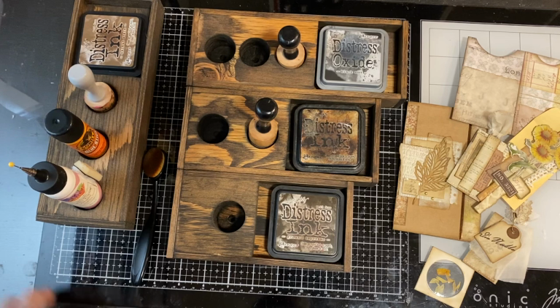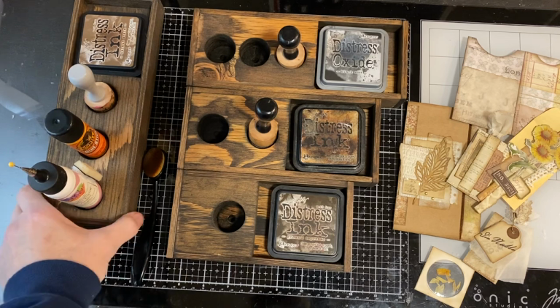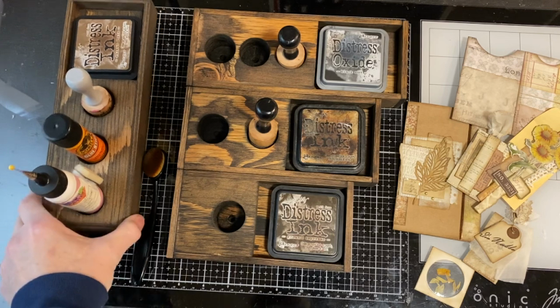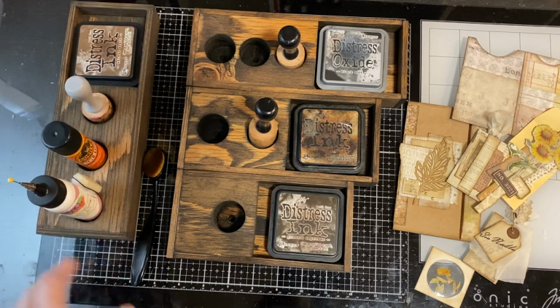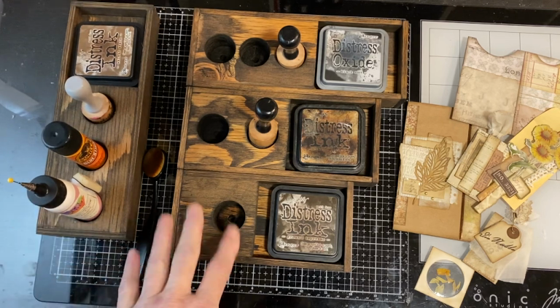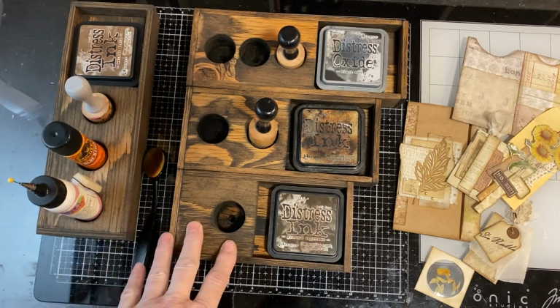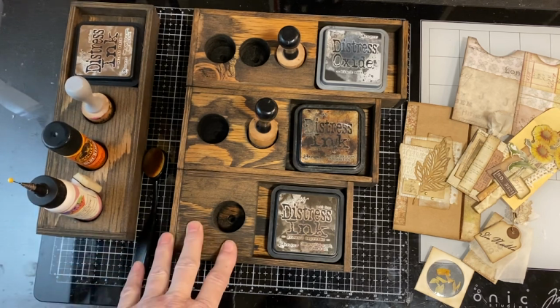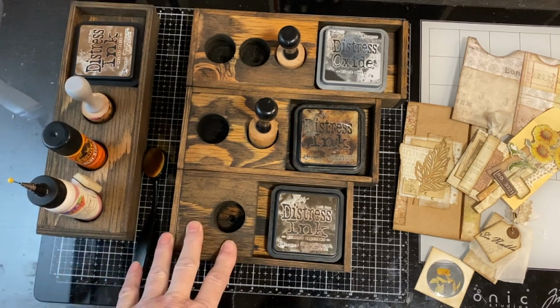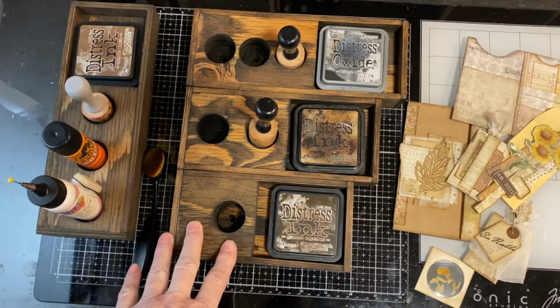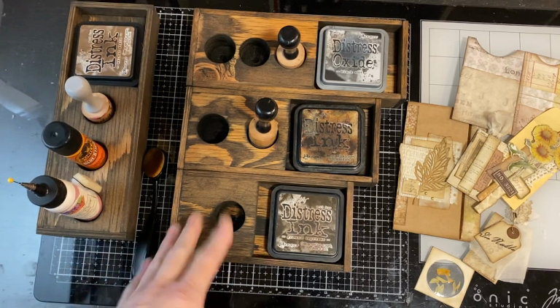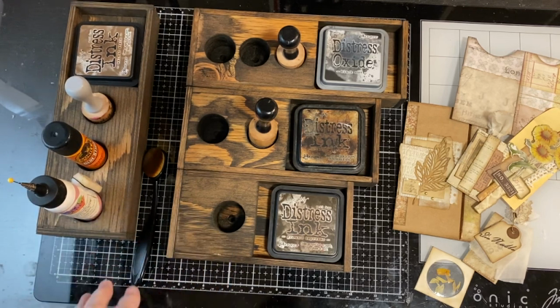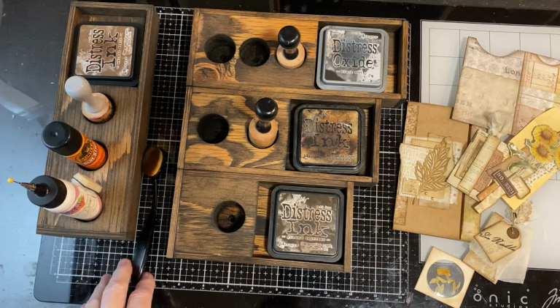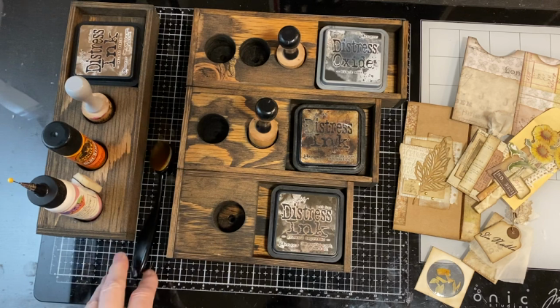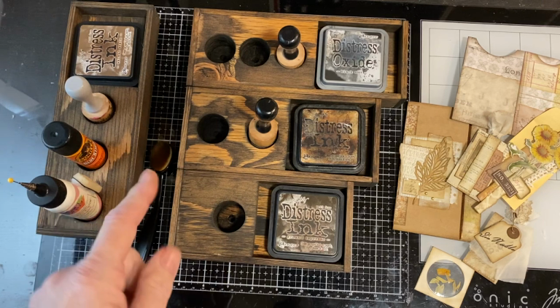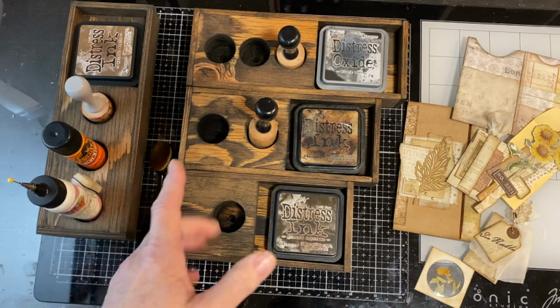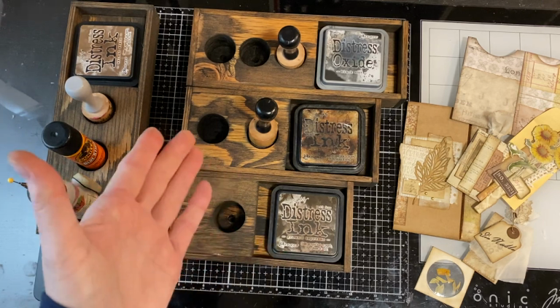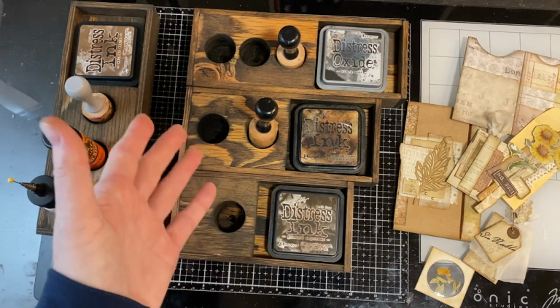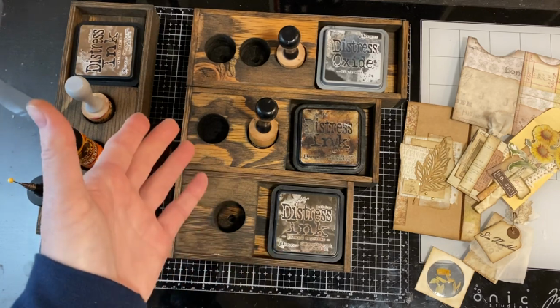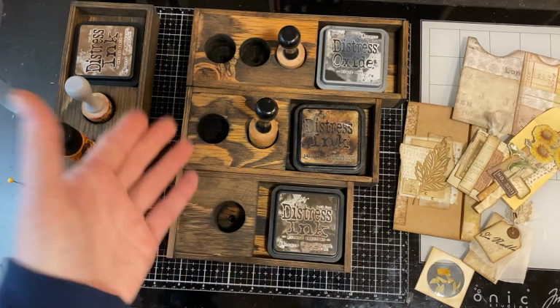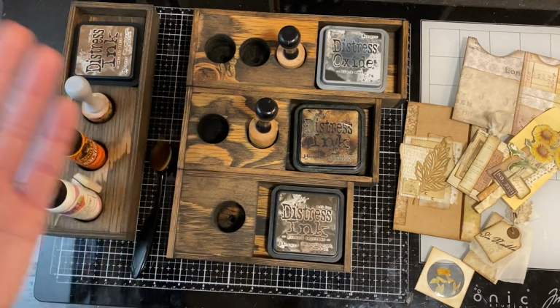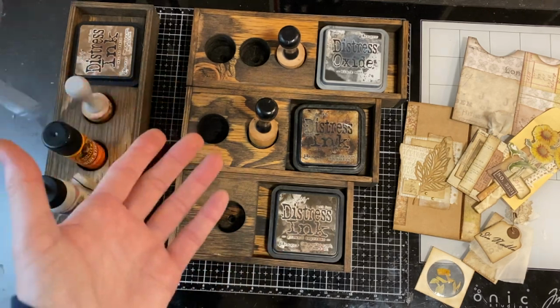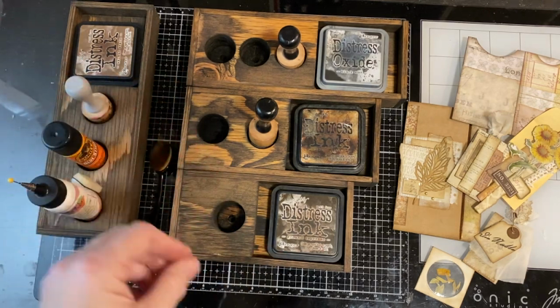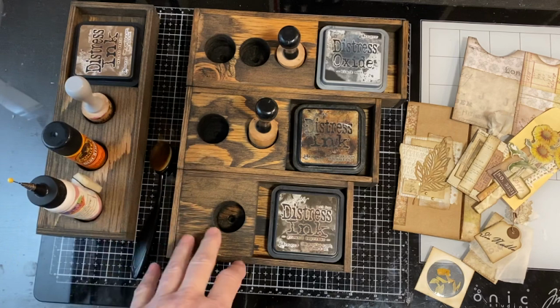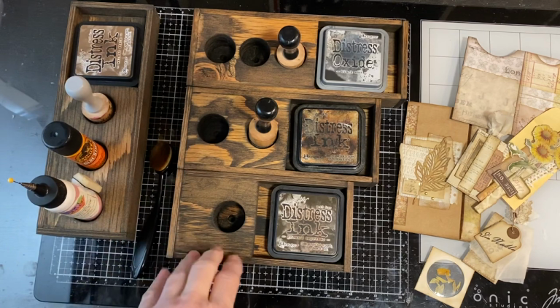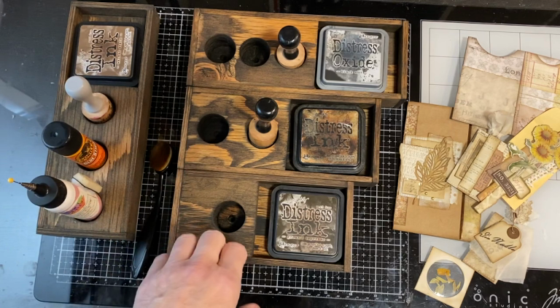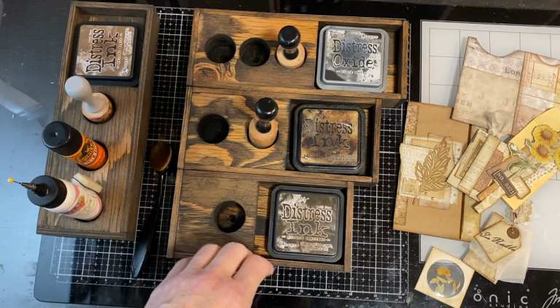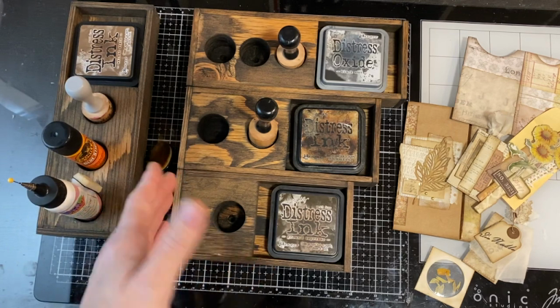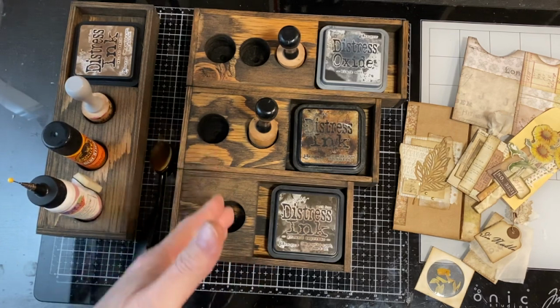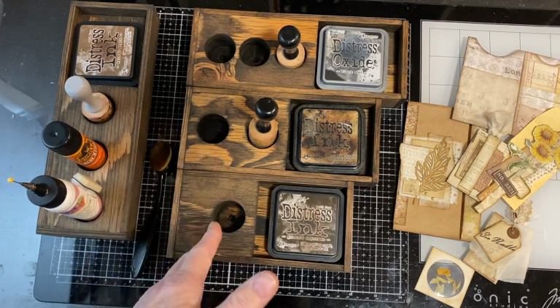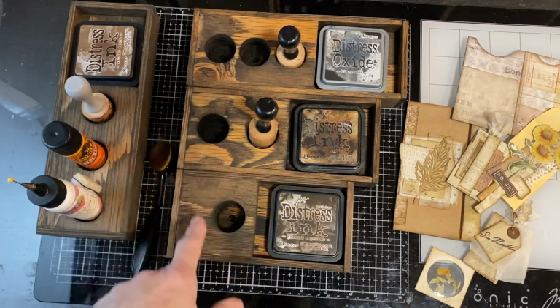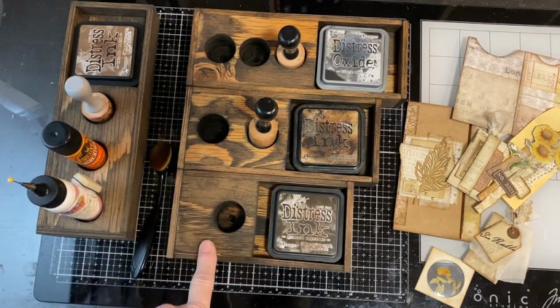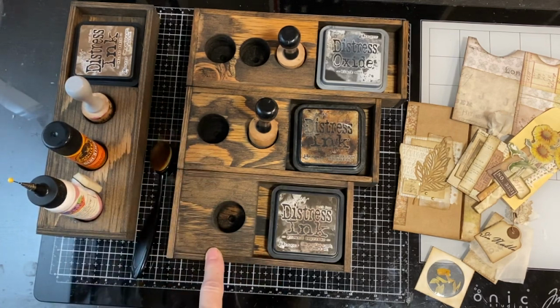These are going to all be loaded Saturday morning around 8 o'clock on Creating with Scraps. I know some people had a hard time finding my Etsy shop — heck, I have a hard time finding it sometimes. It just doesn't always pop up when you put in the title. So I will include a link below. These will be loaded on Saturday morning.